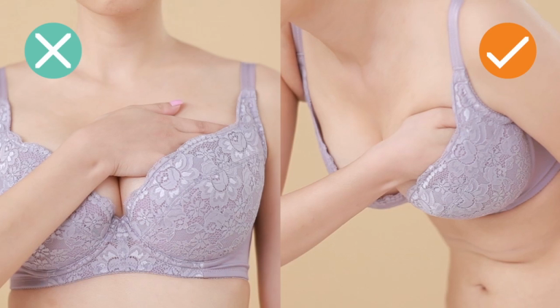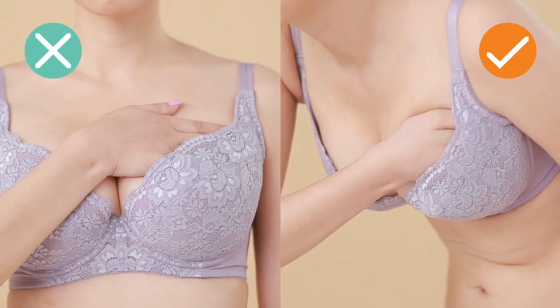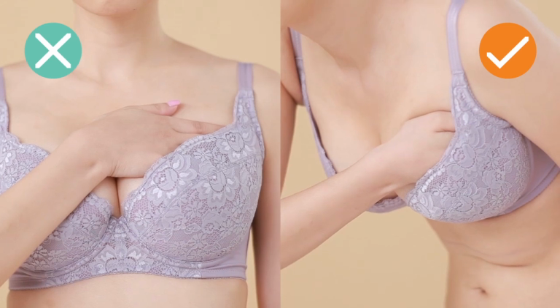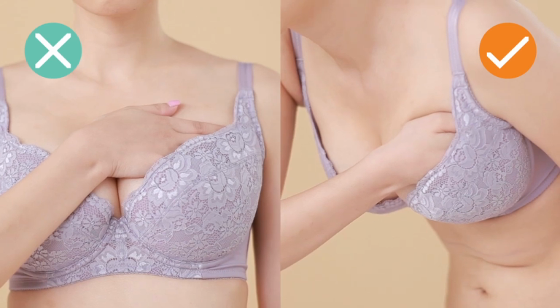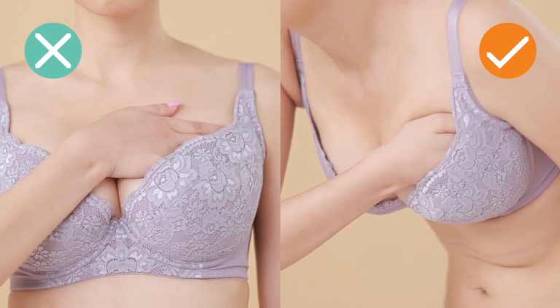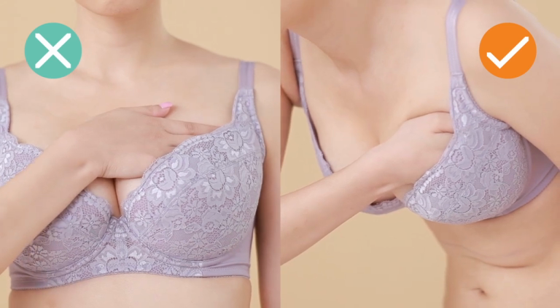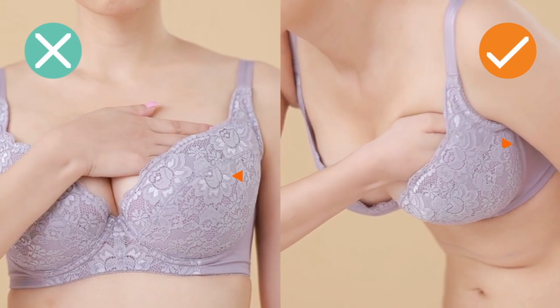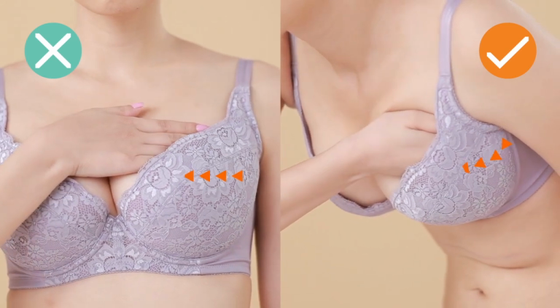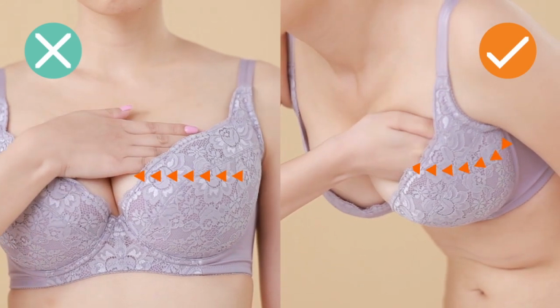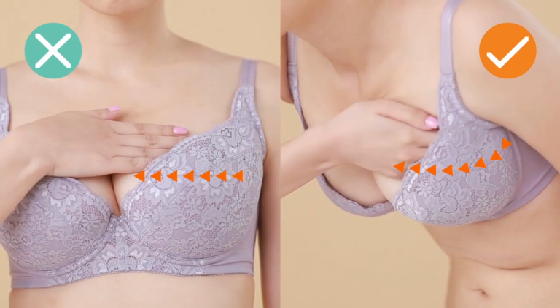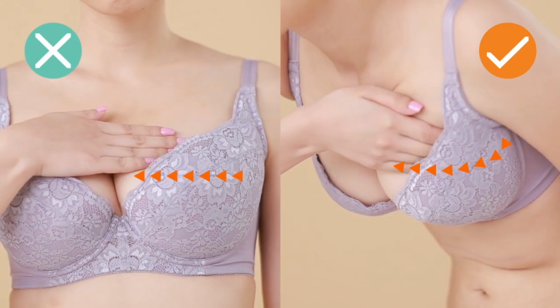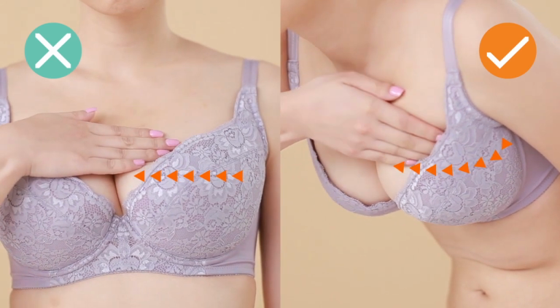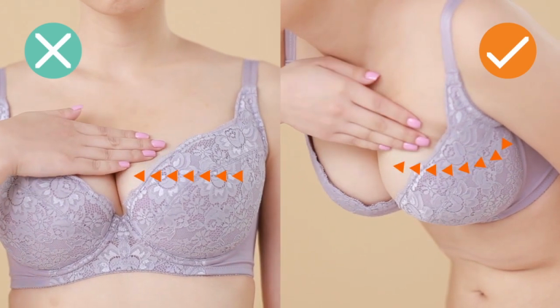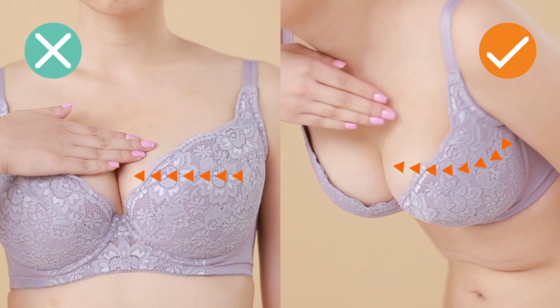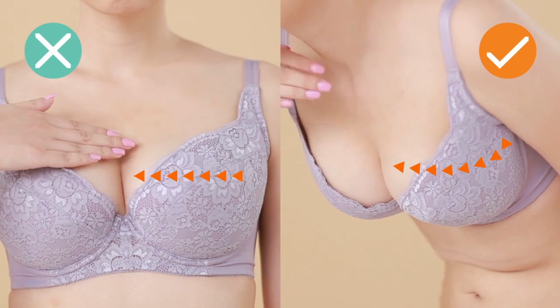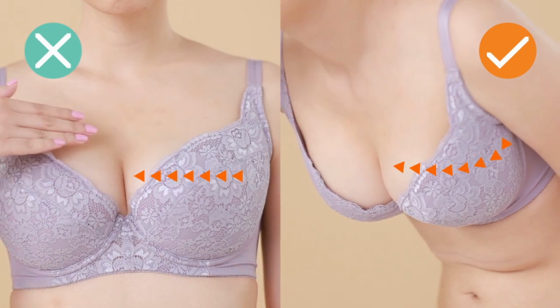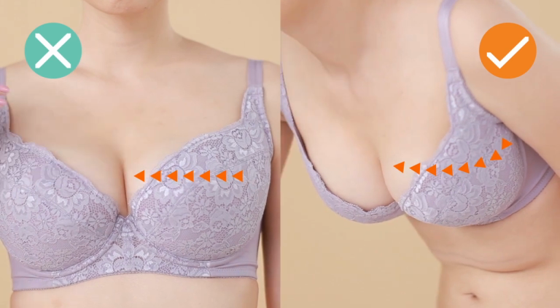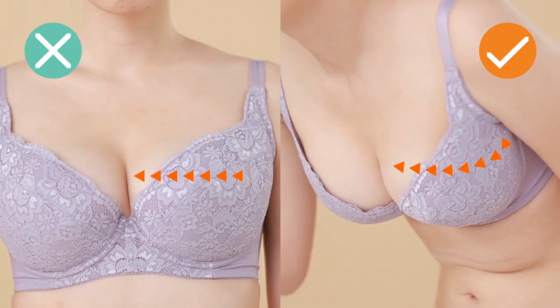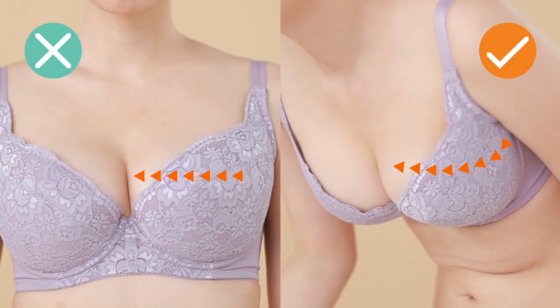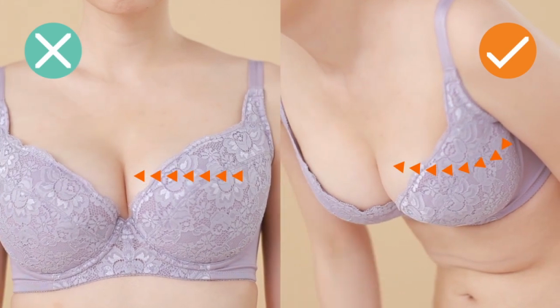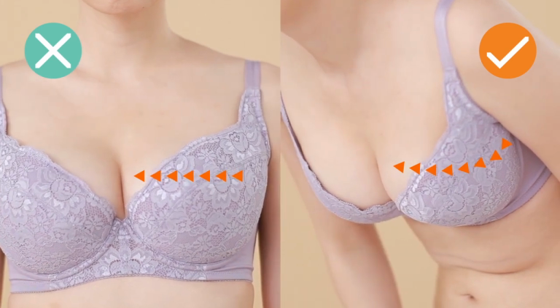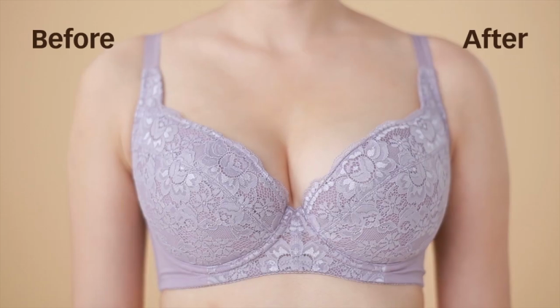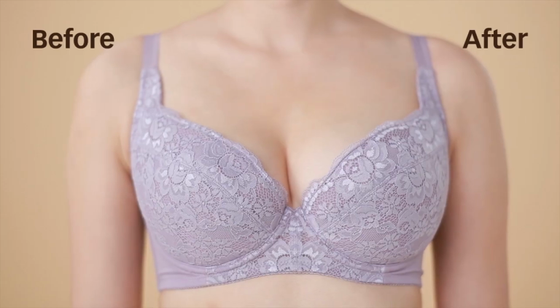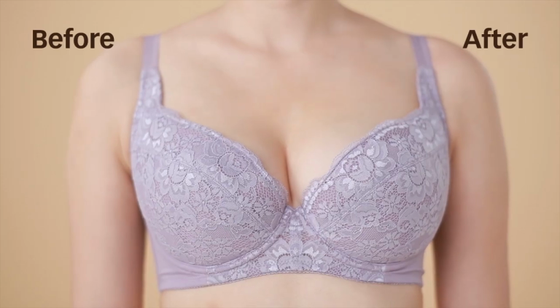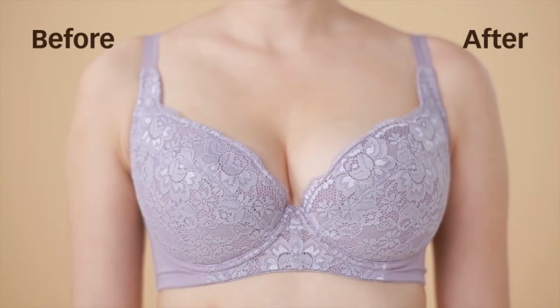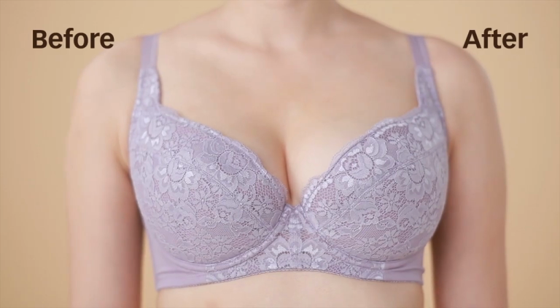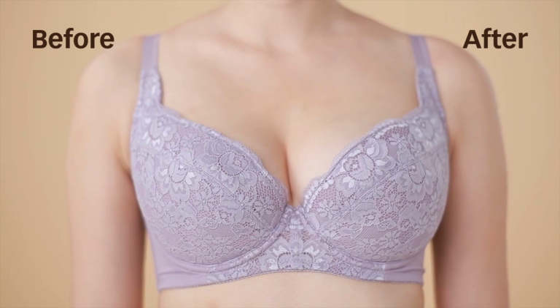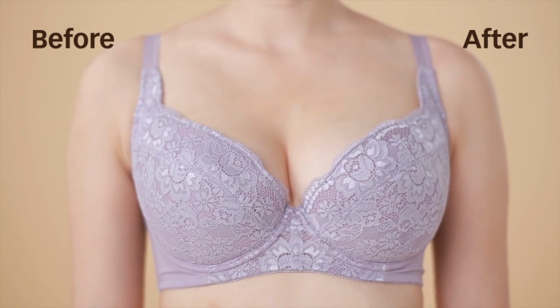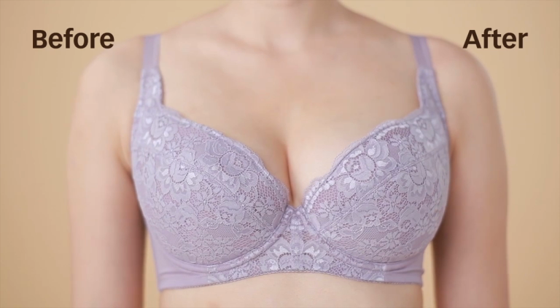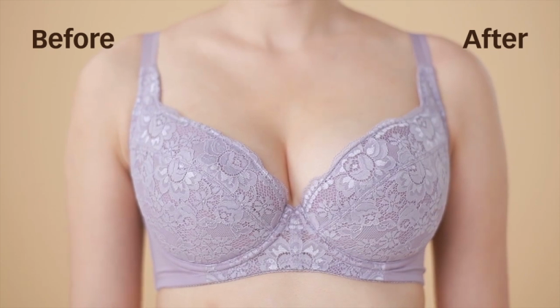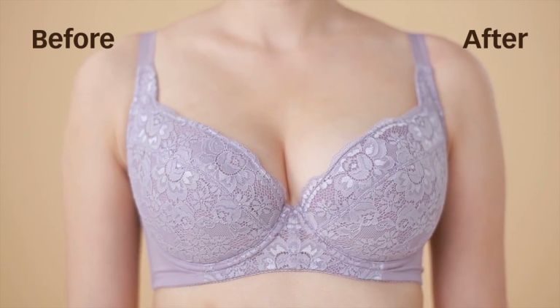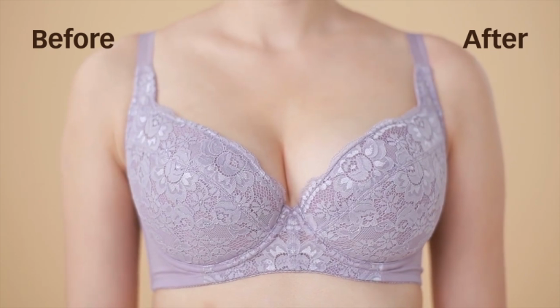Use your palm to push the muzzle from the back toward the front of the chest. Raise your hand but do not press the upper chest. Pushing the muzzle enhances your chest and highlights your chest line.